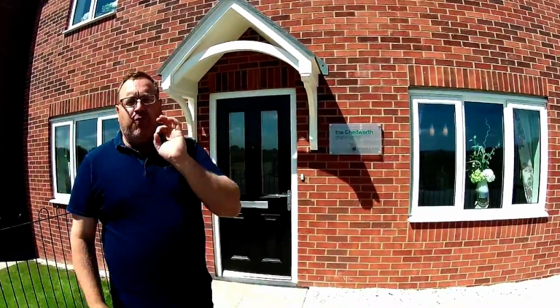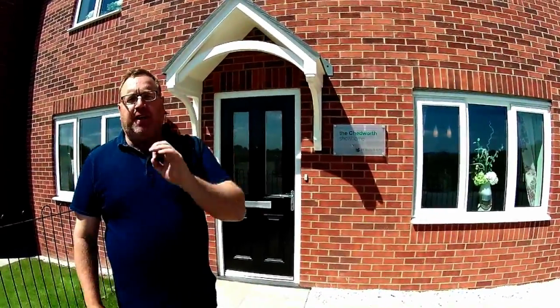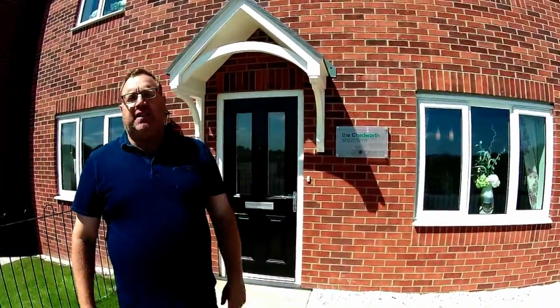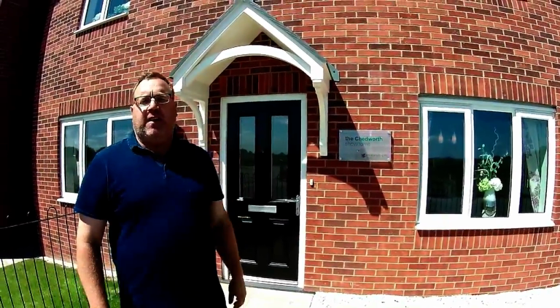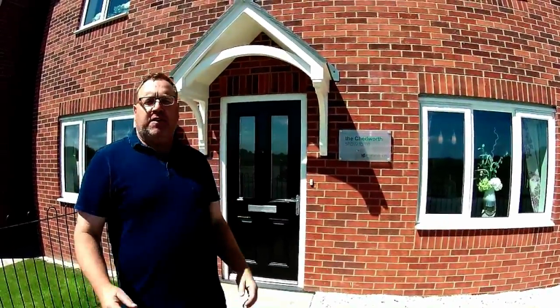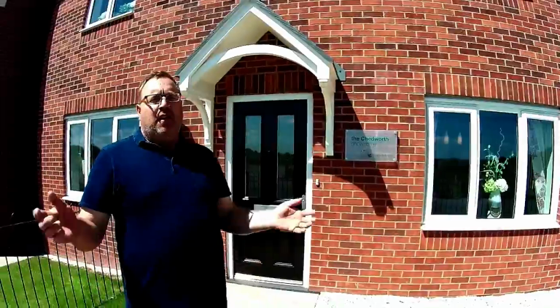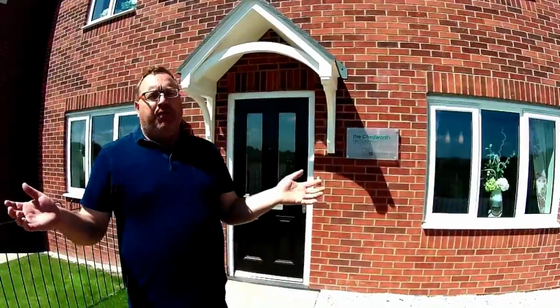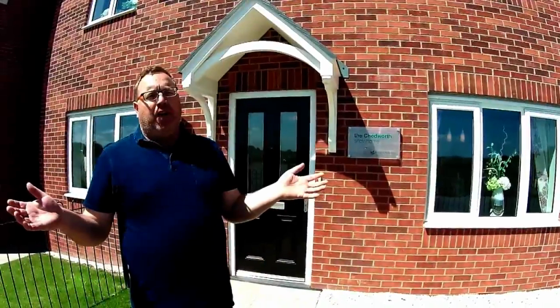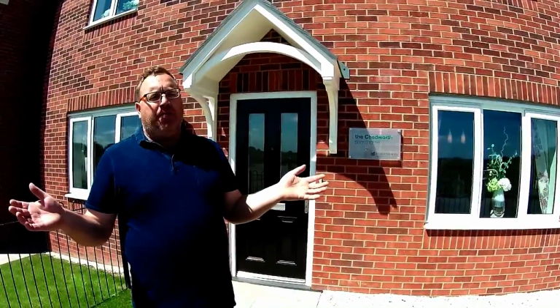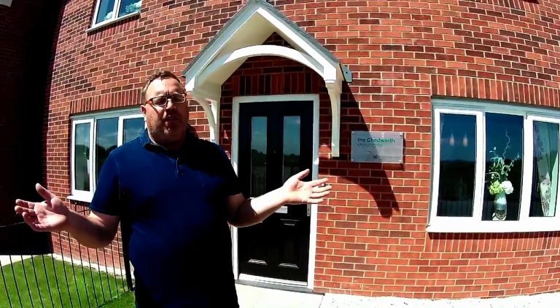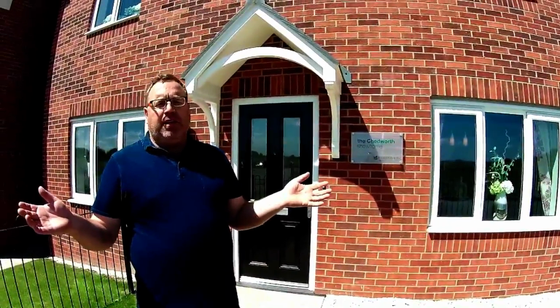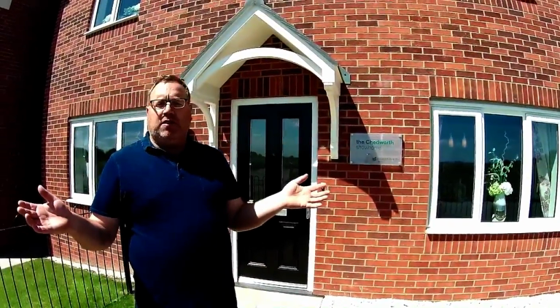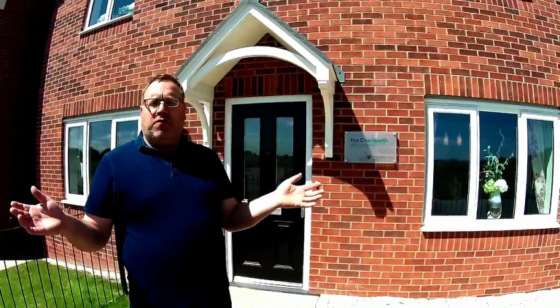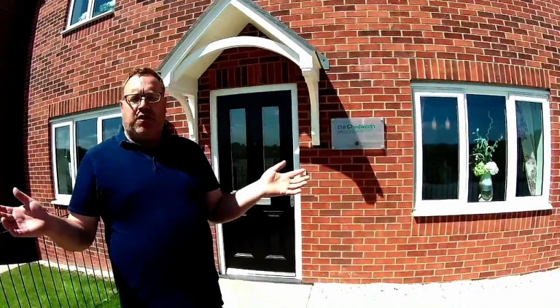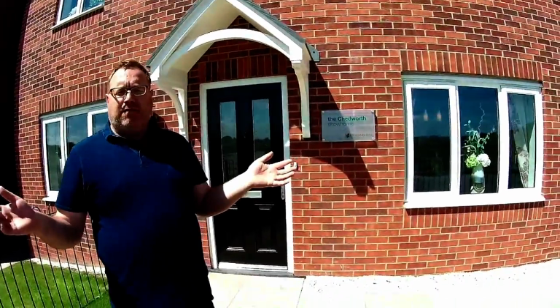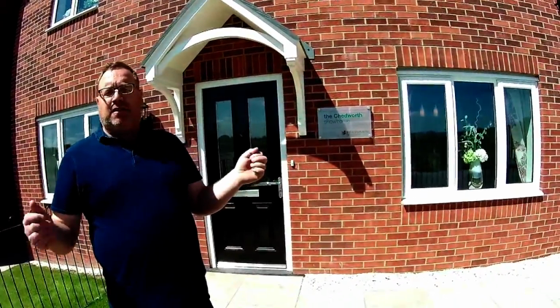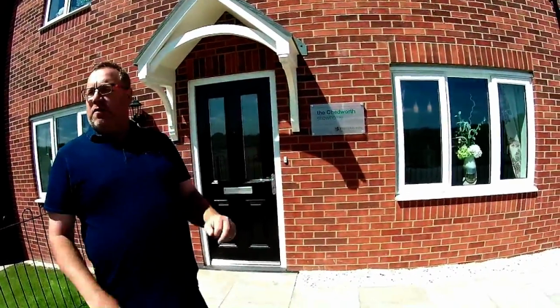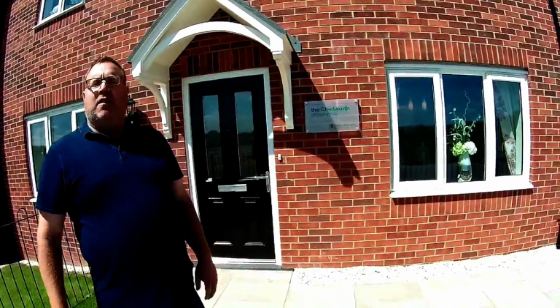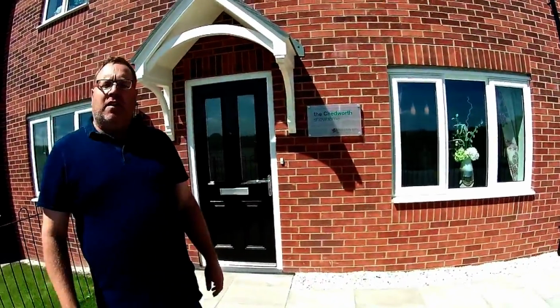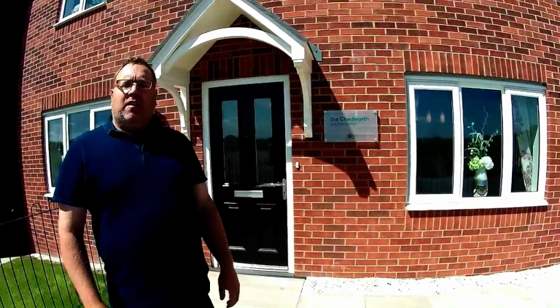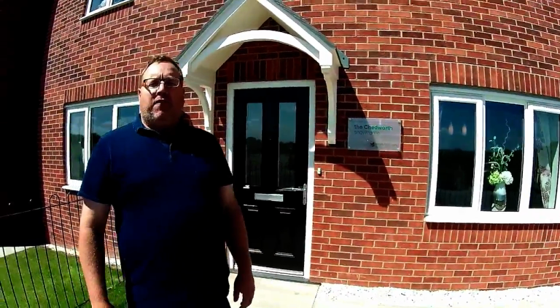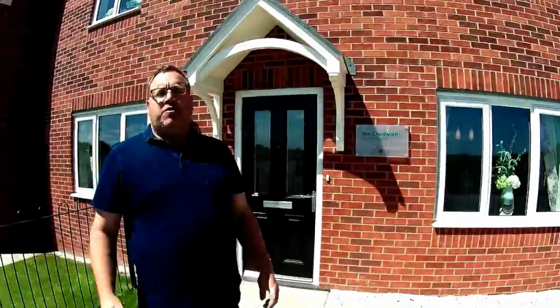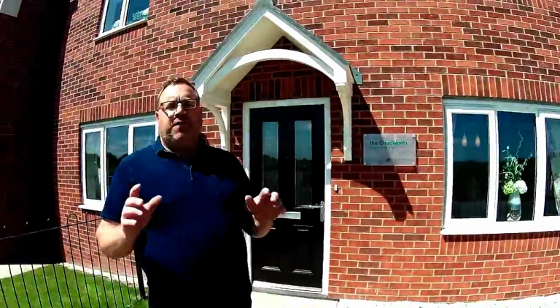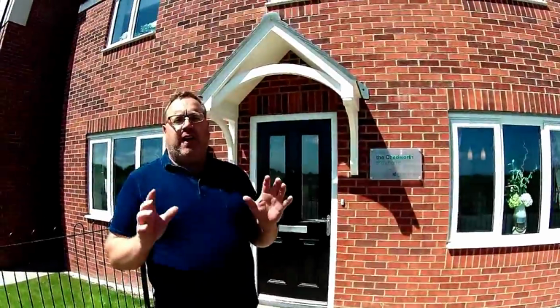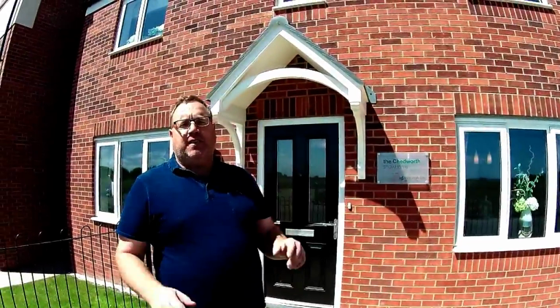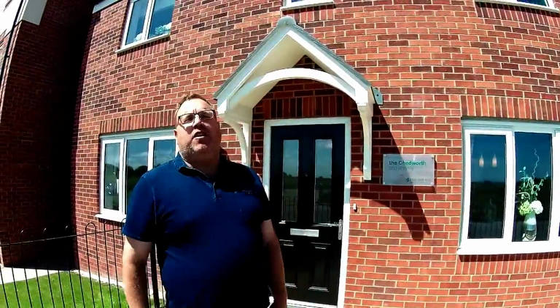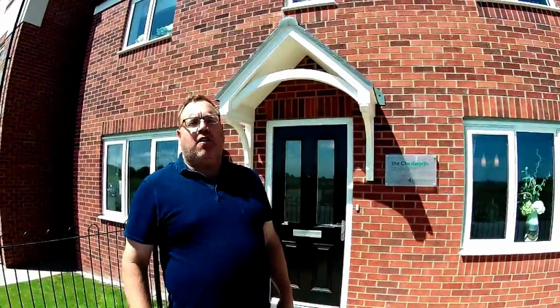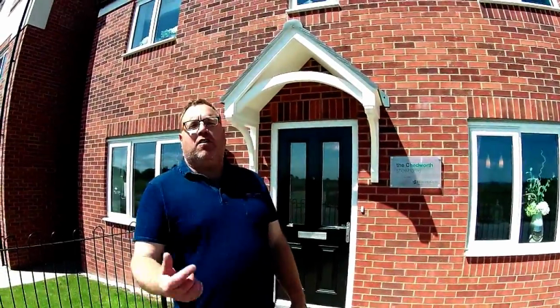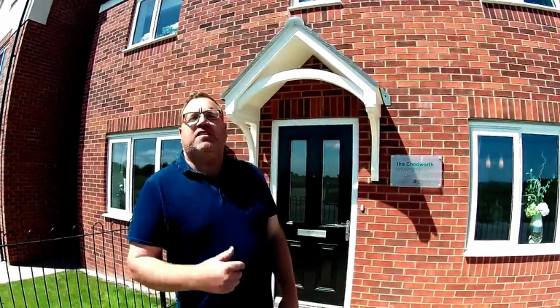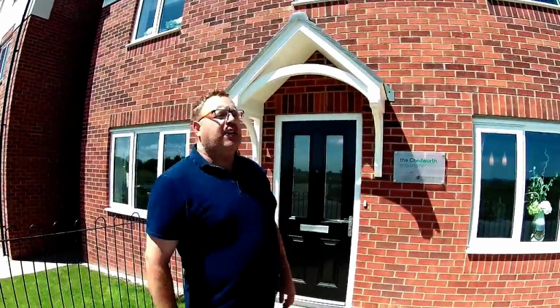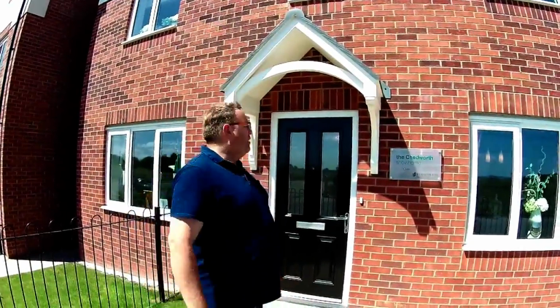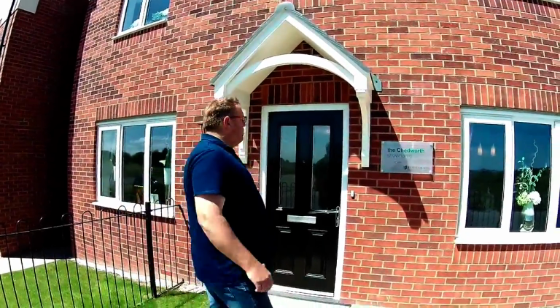It's a real fantastic development — how many houses? 400-odd? 425 houses. Yeah, 425 houses. You can't go wrong. So let's go take a look at the Chedworth.